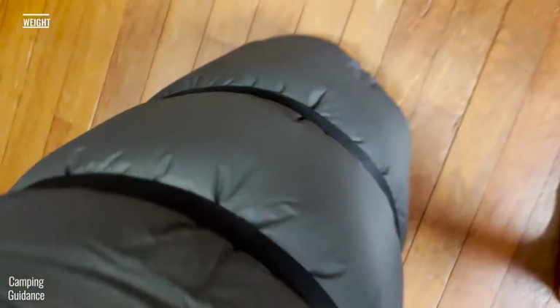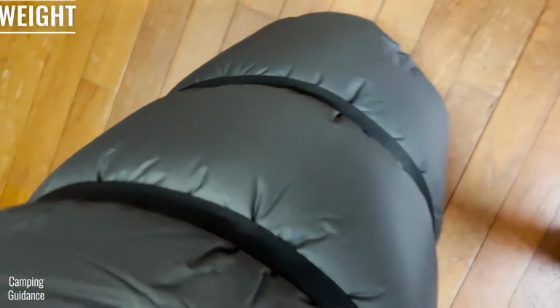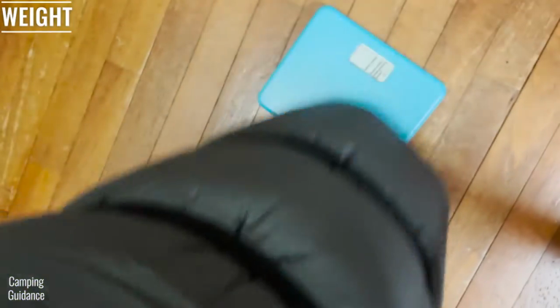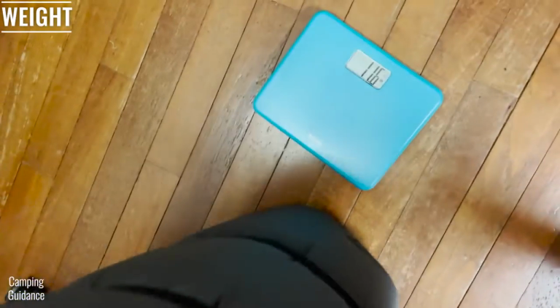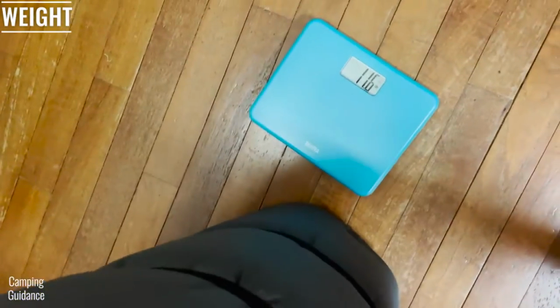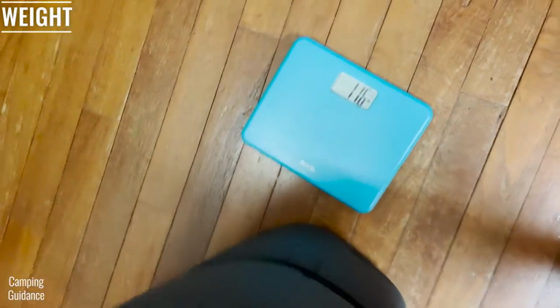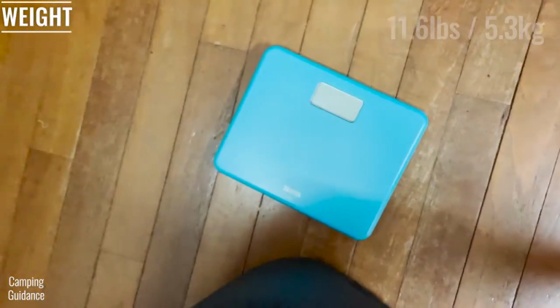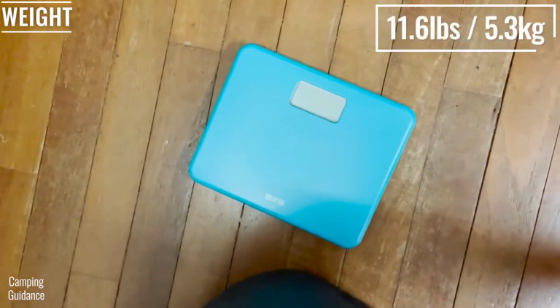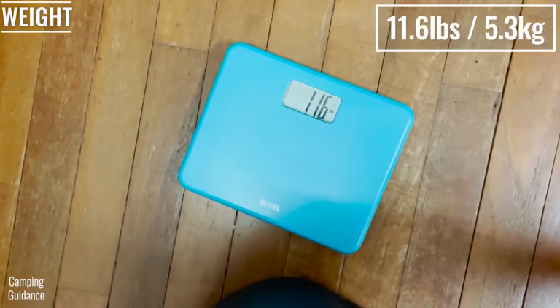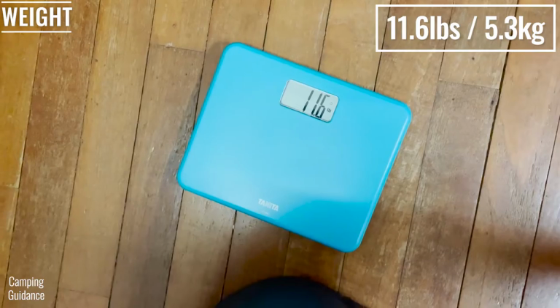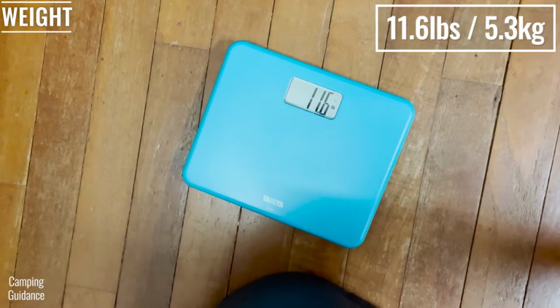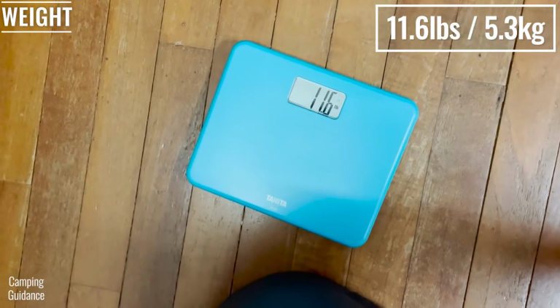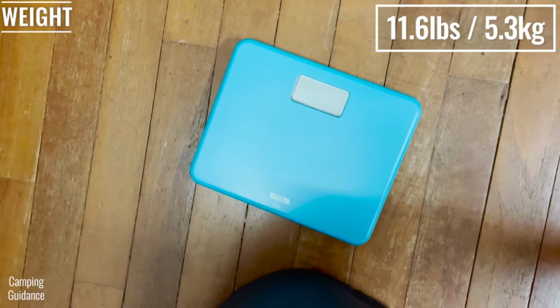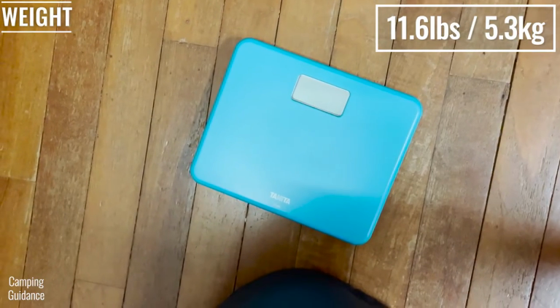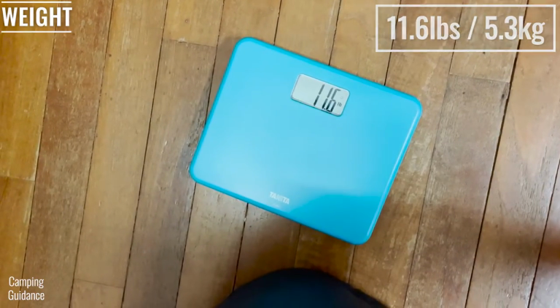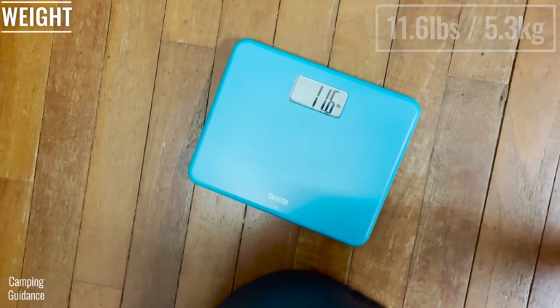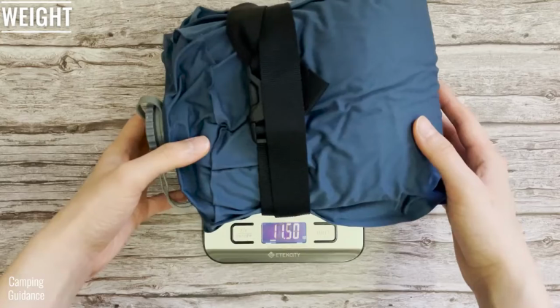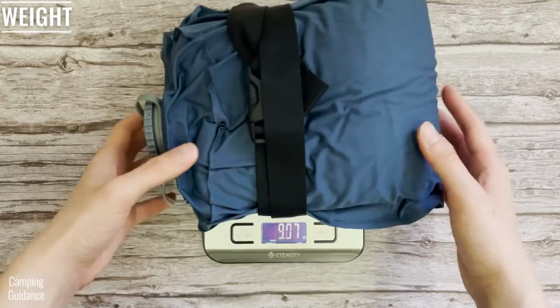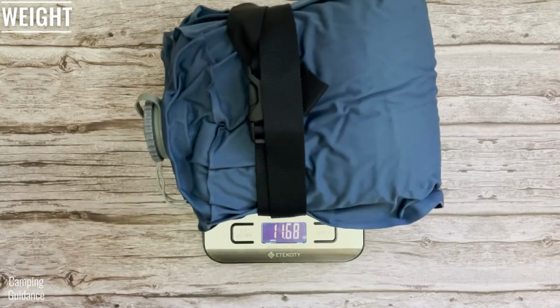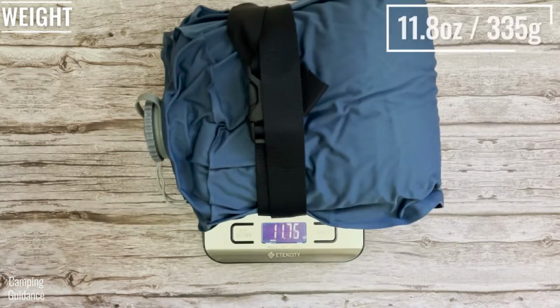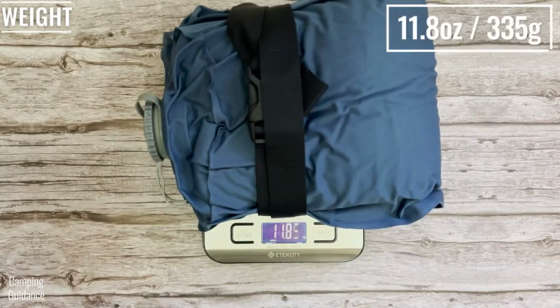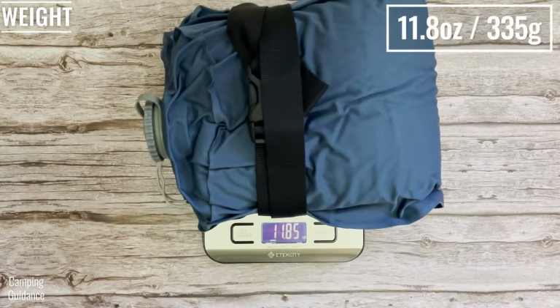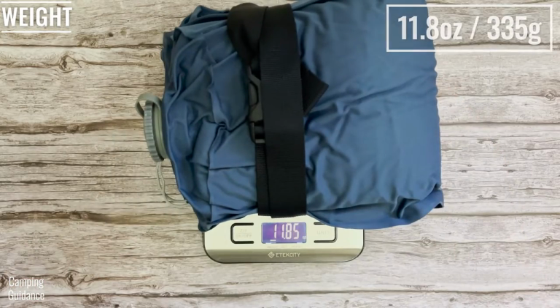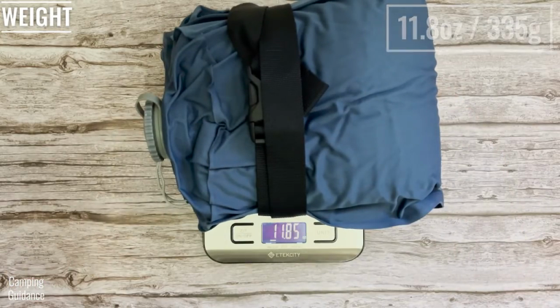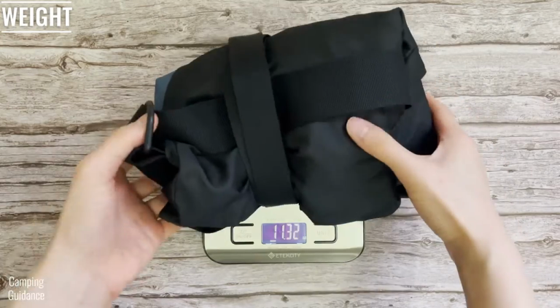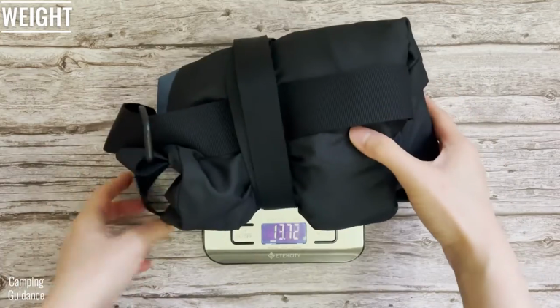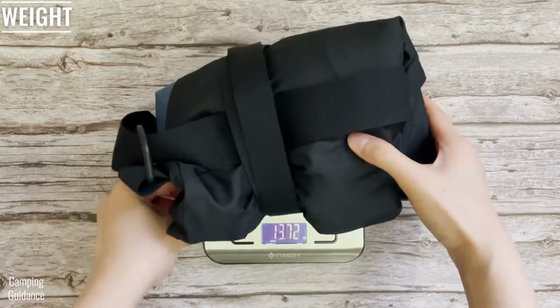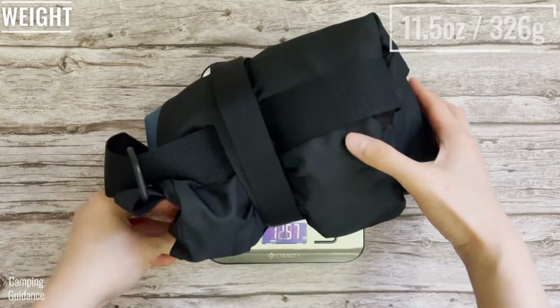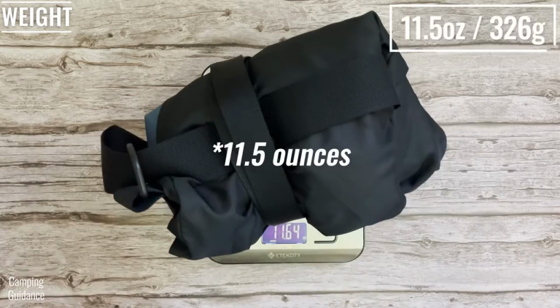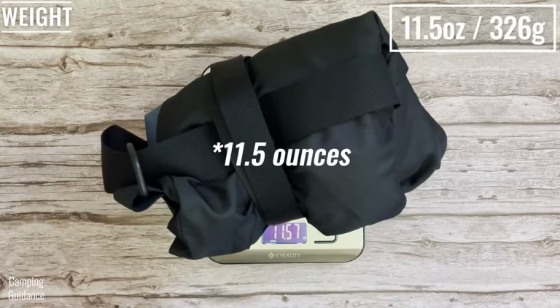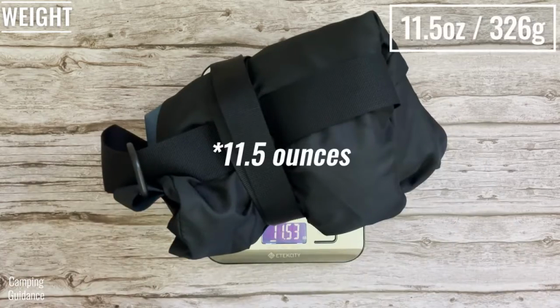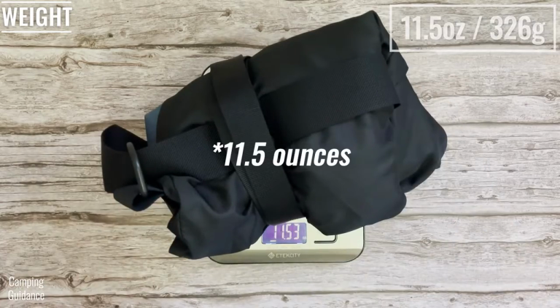The REI Dreamer Double weighs 11.6 pounds for just the mattress alone. The pump weighs 11.8 ounces and the carry bag weighs 10.4 ounces.